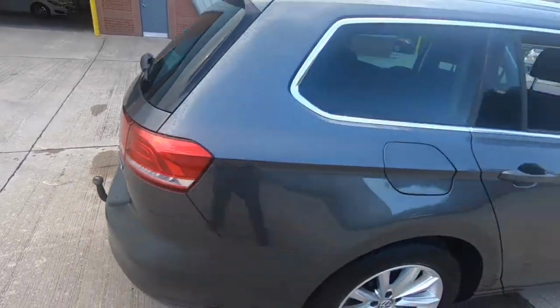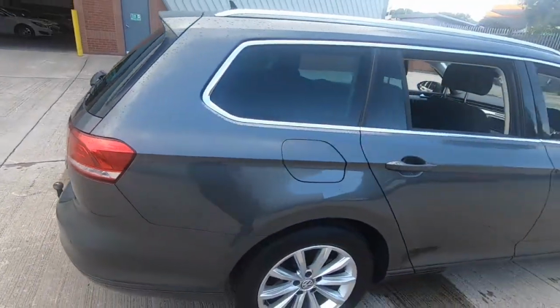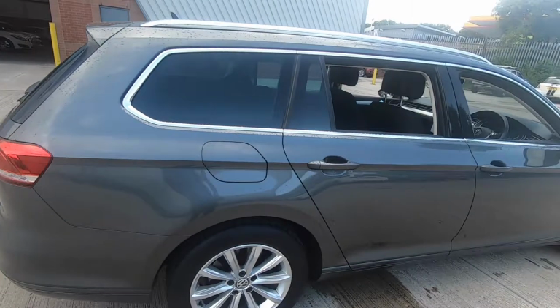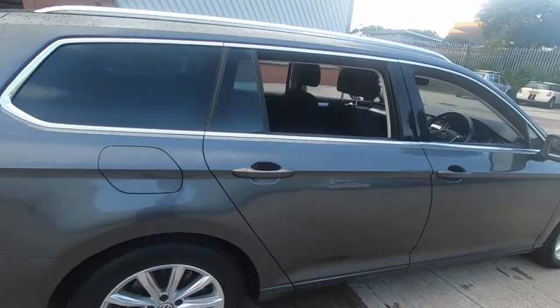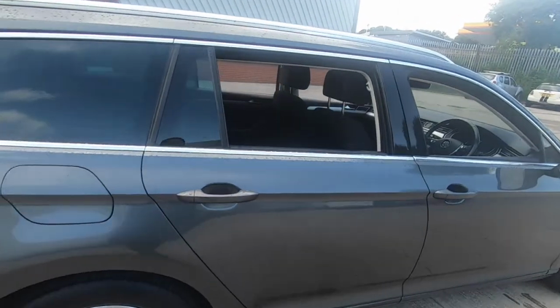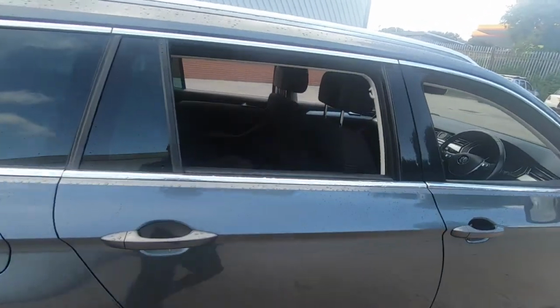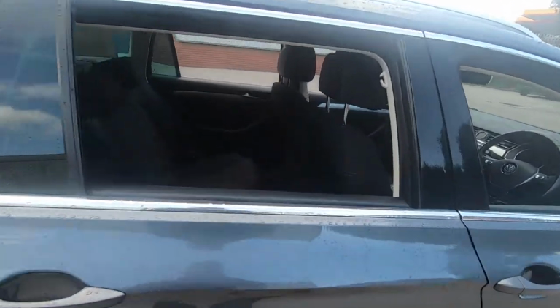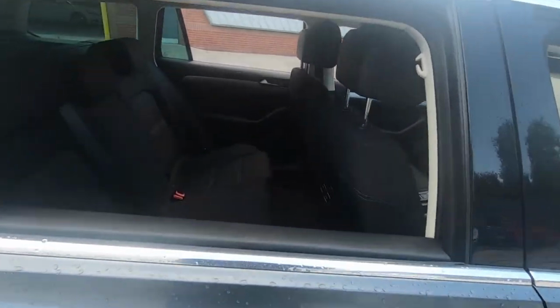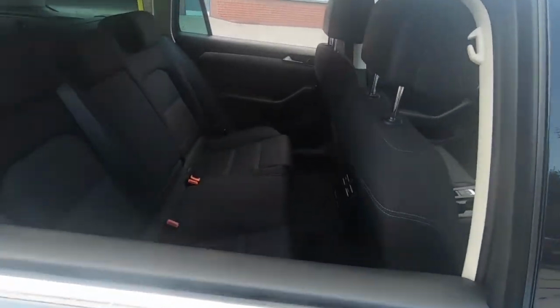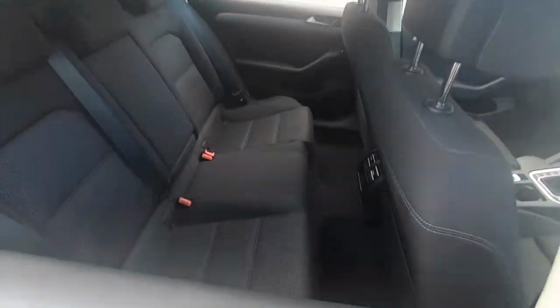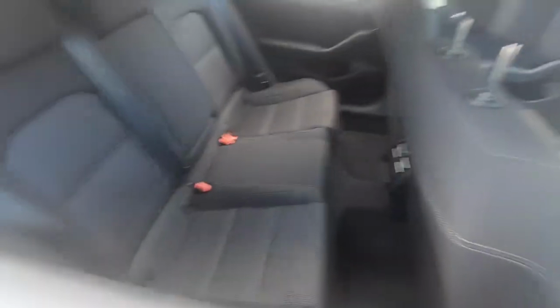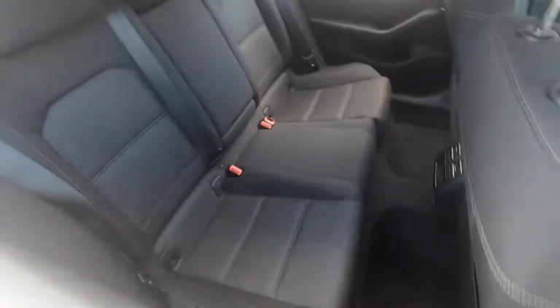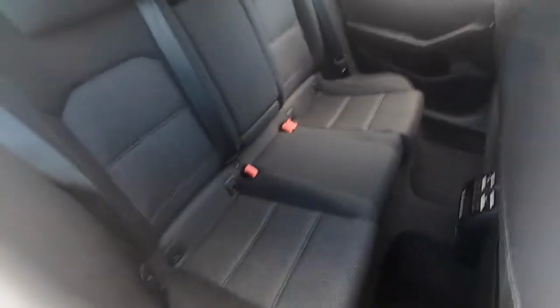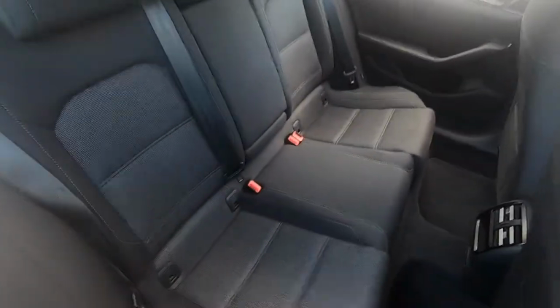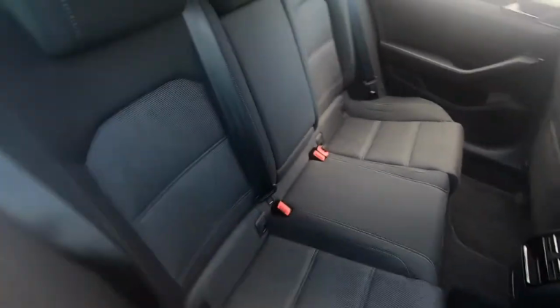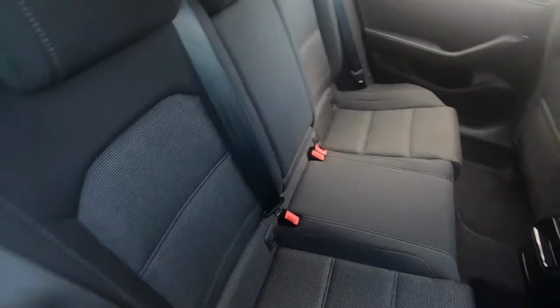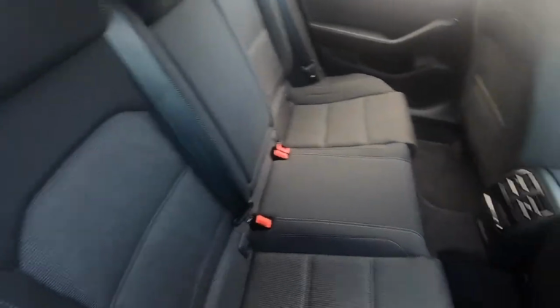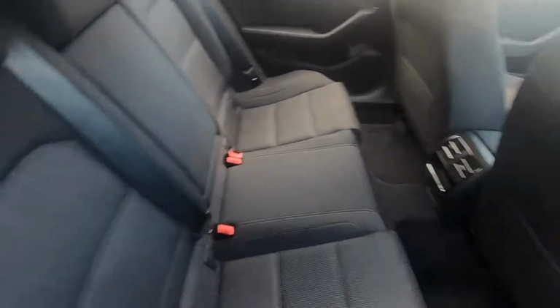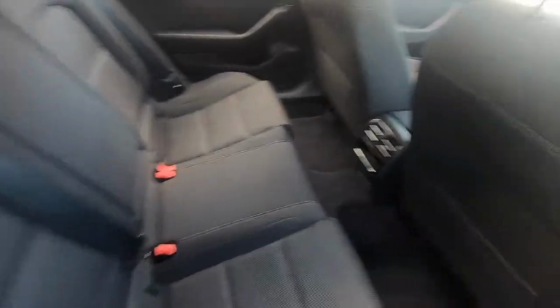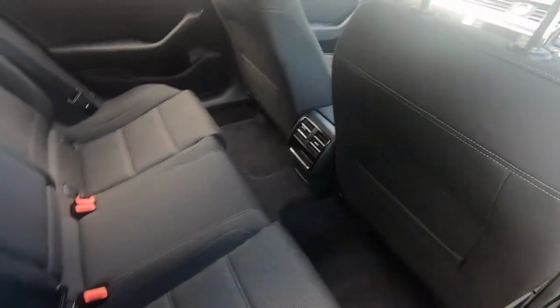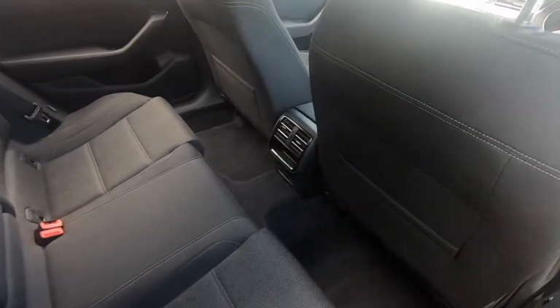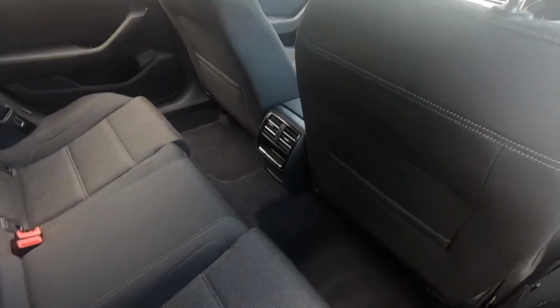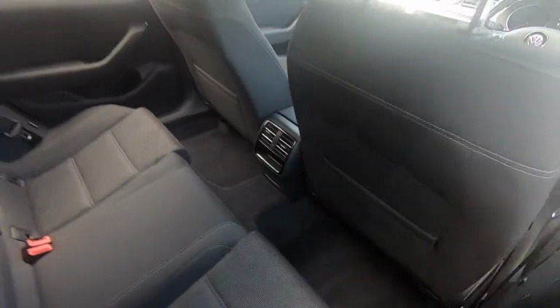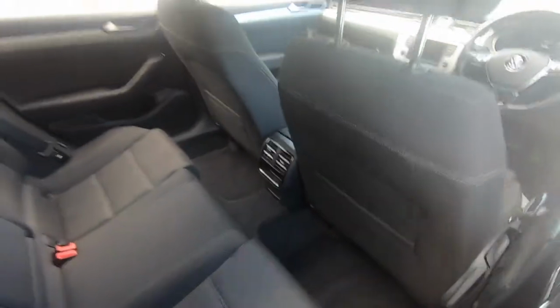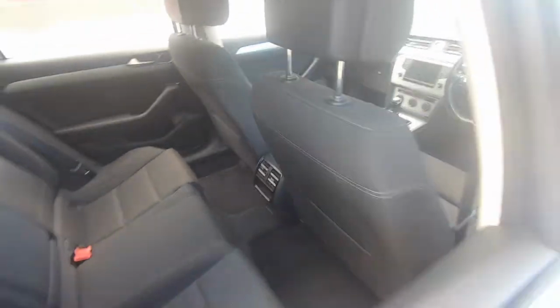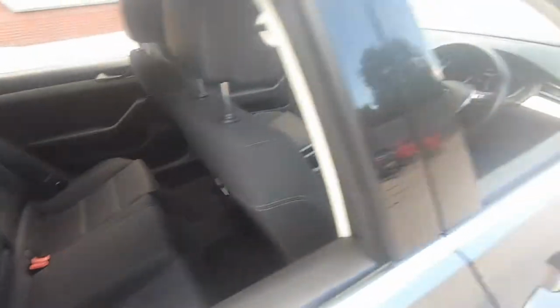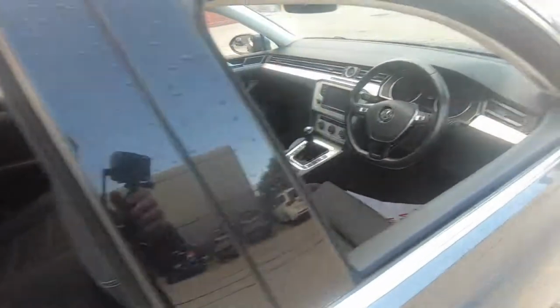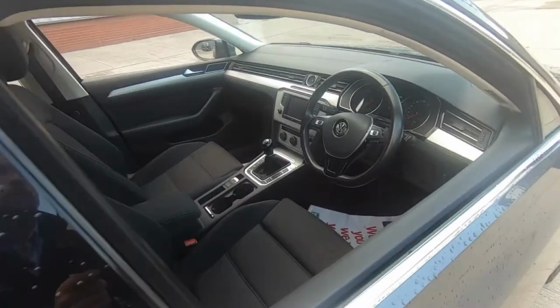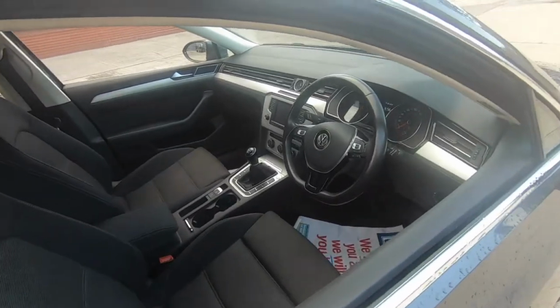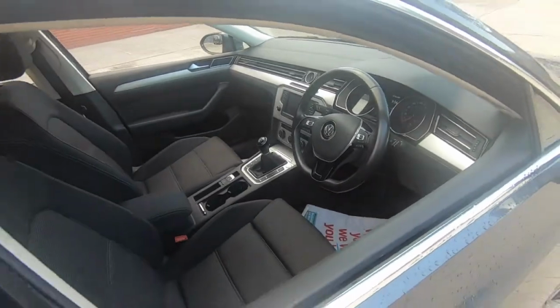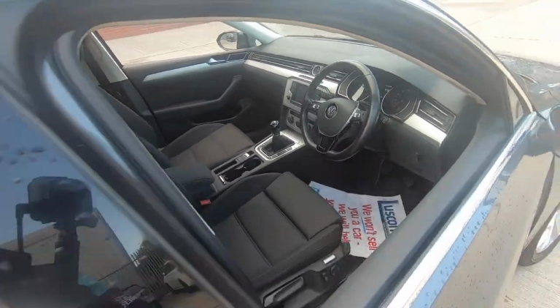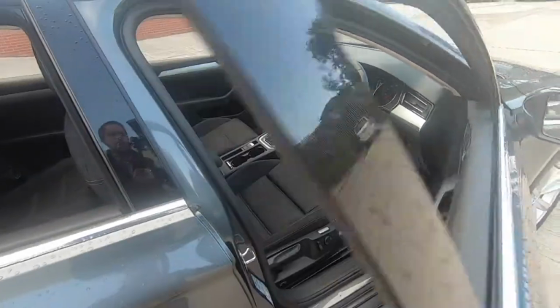Popping inside, the space continues. There's lots of space in the rear, and then moving on into the front.